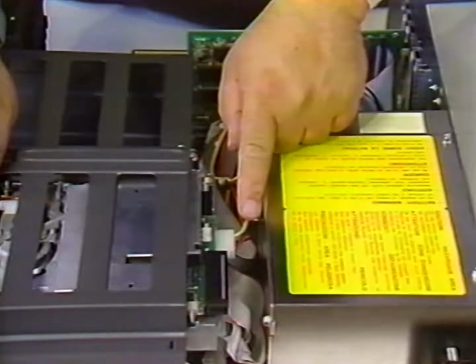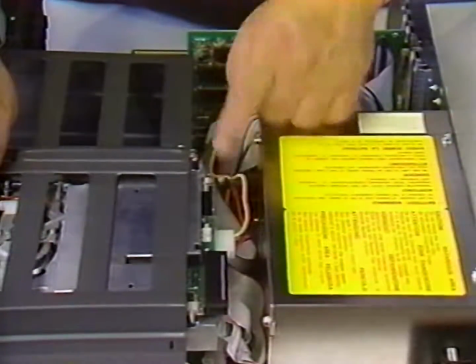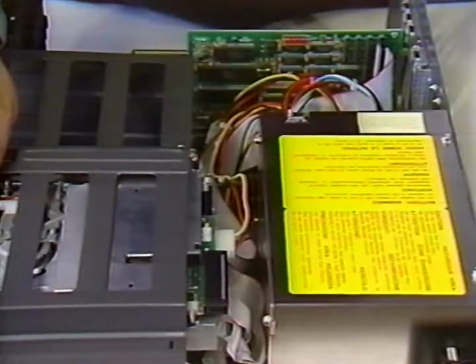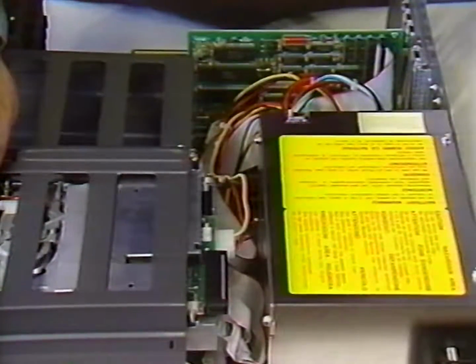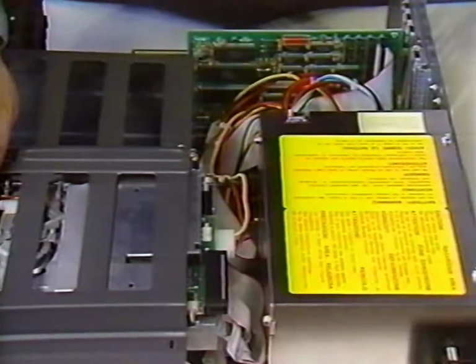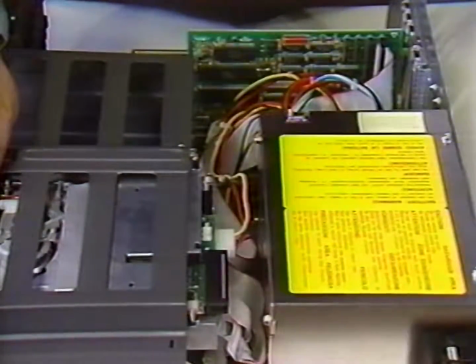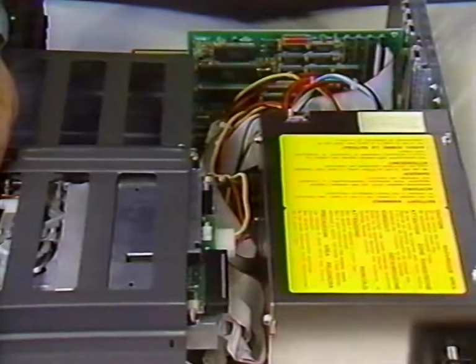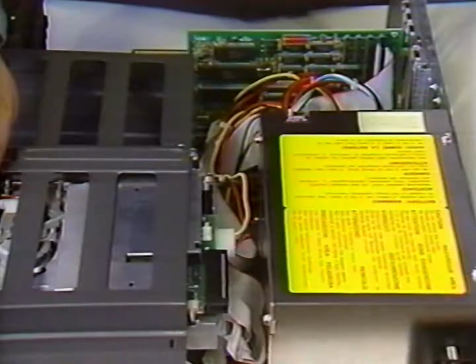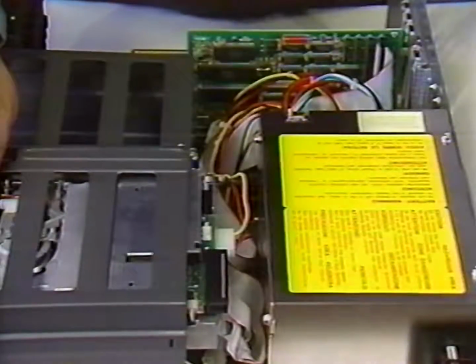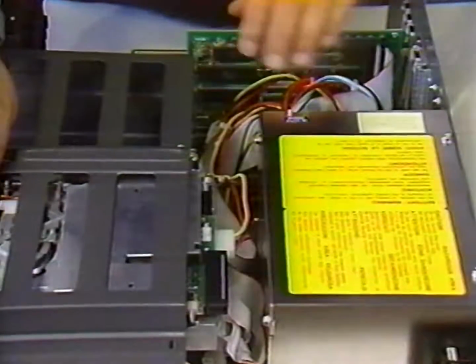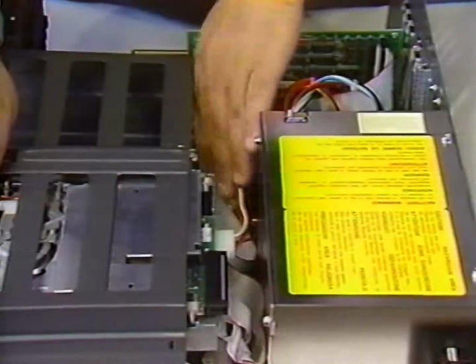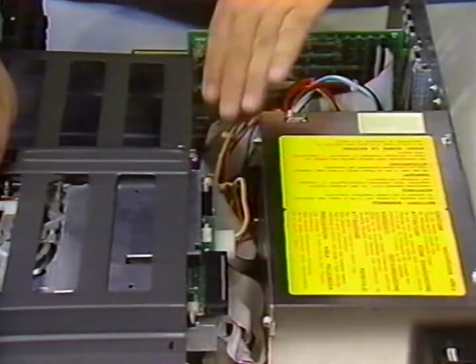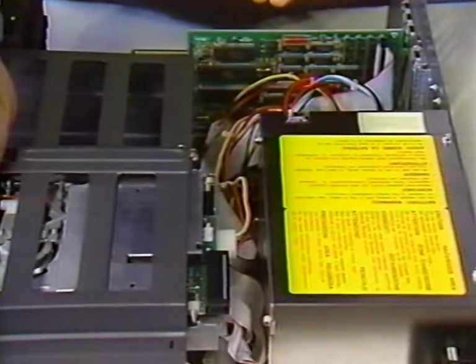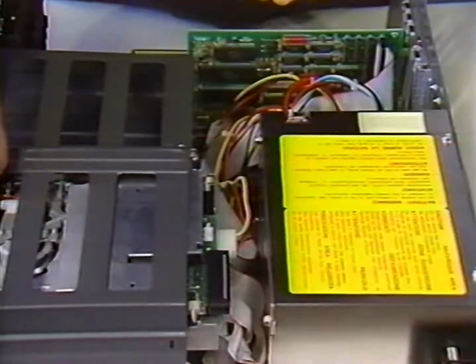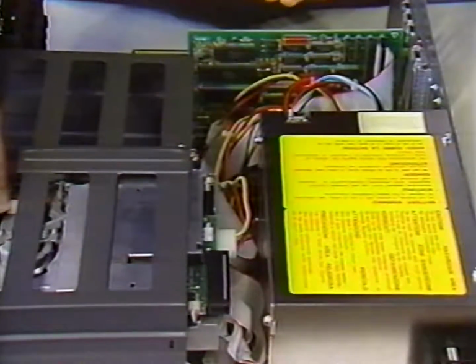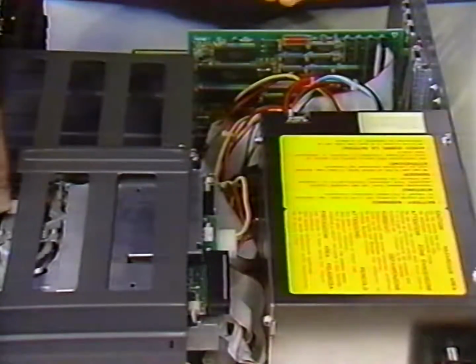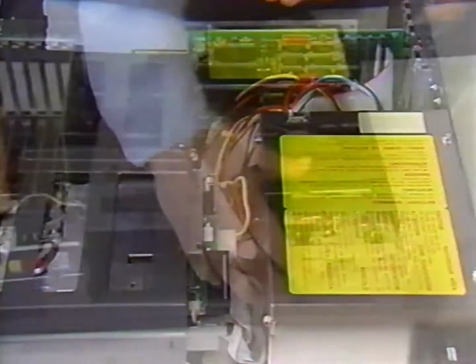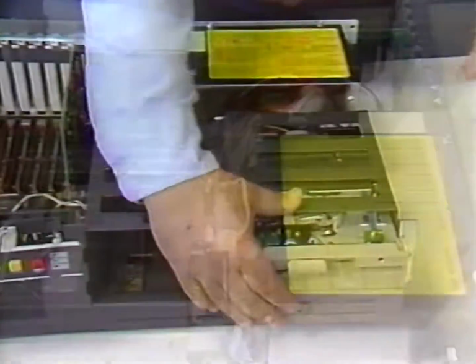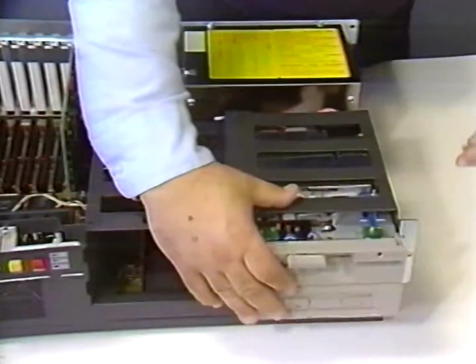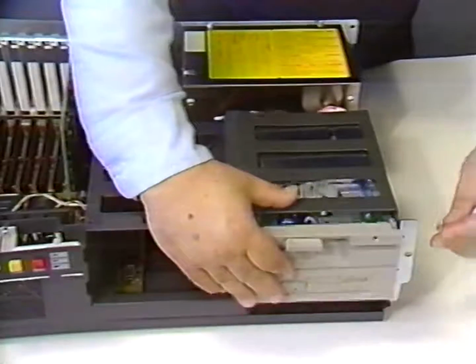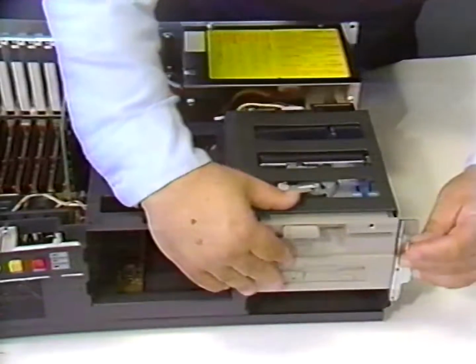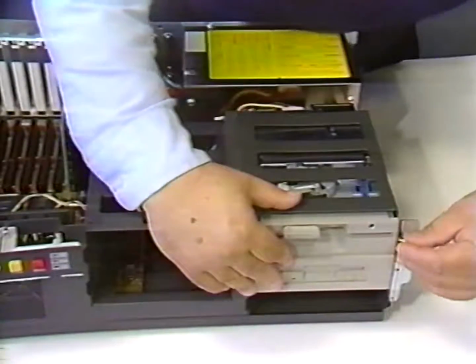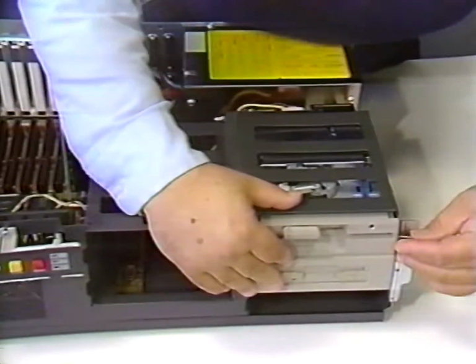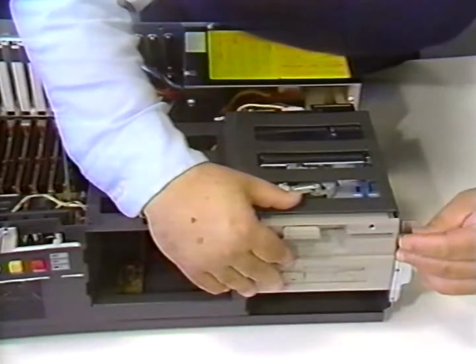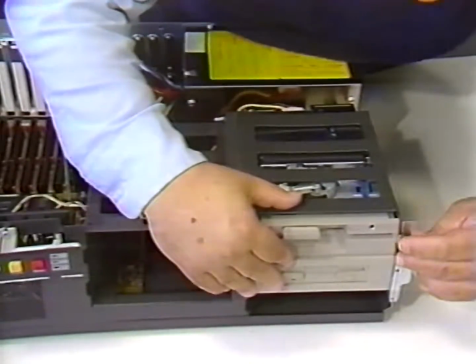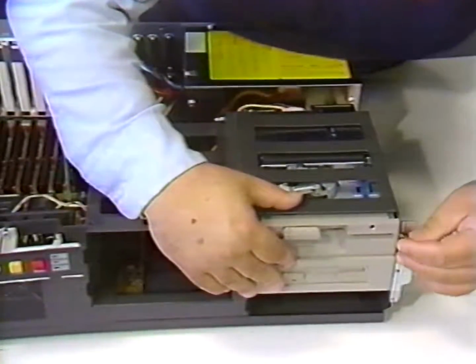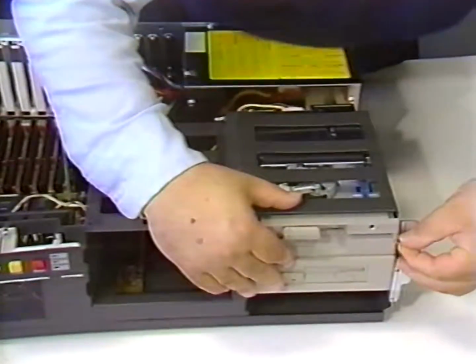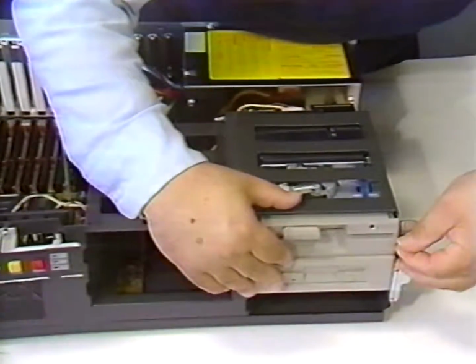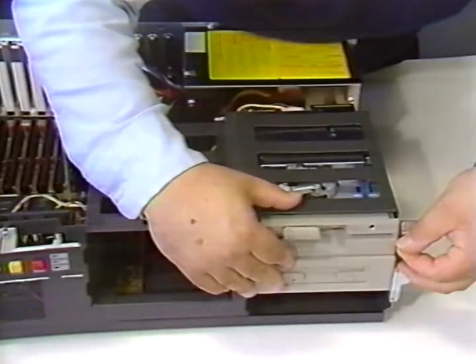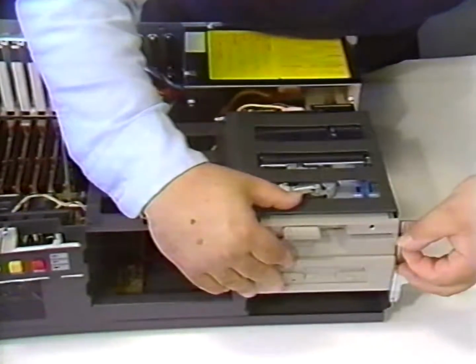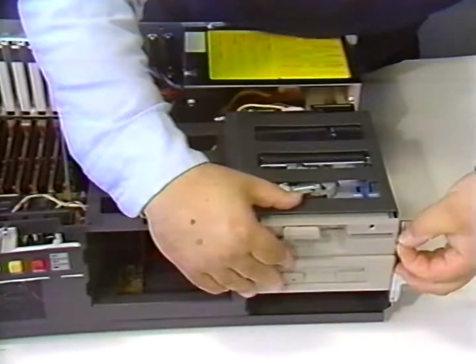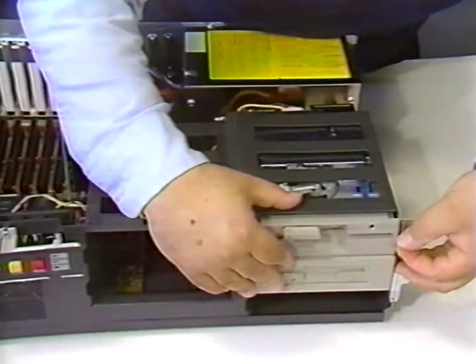Once the connectors are in place, arrange the wires and cables so that they are out of the way. Now push the drives all the way back into the bays and secure them at the front with the L-shaped brackets provided with the case kit.